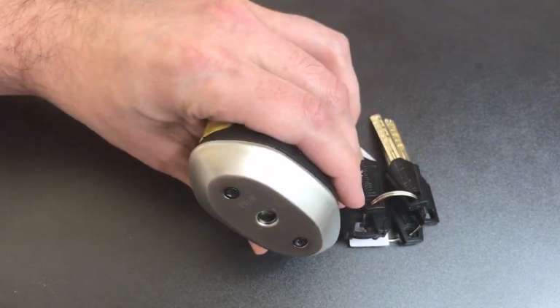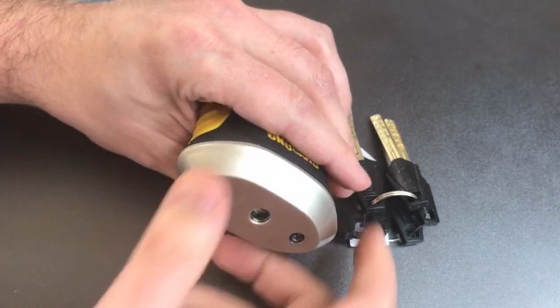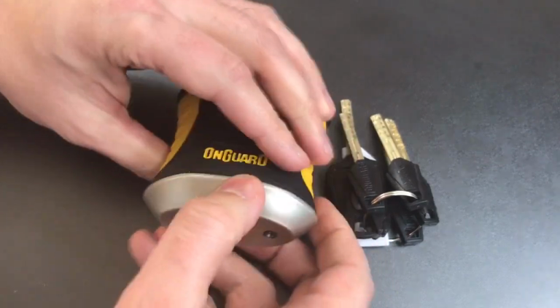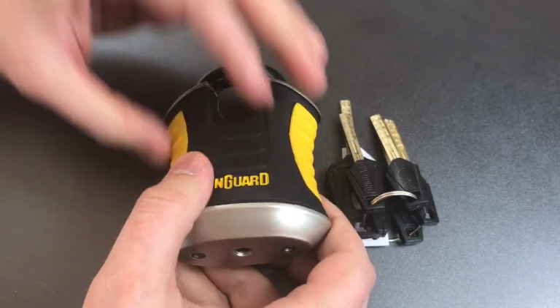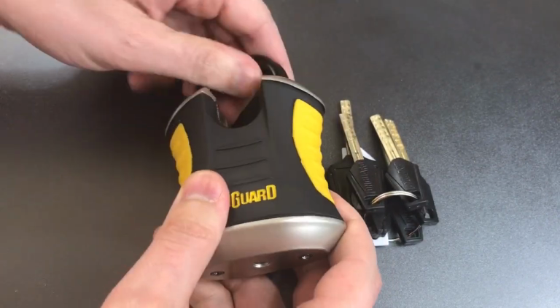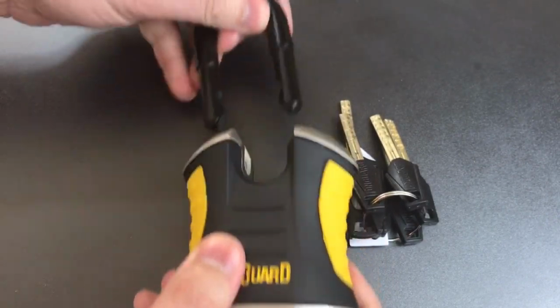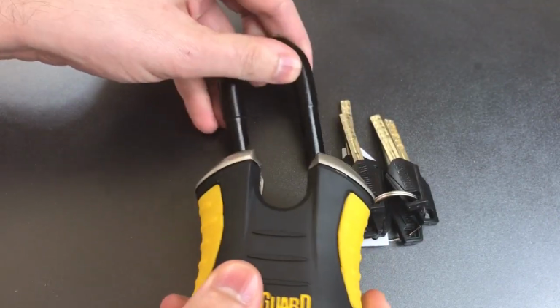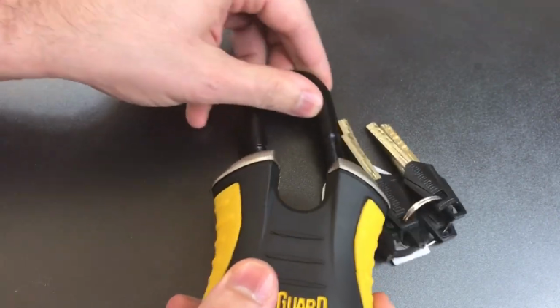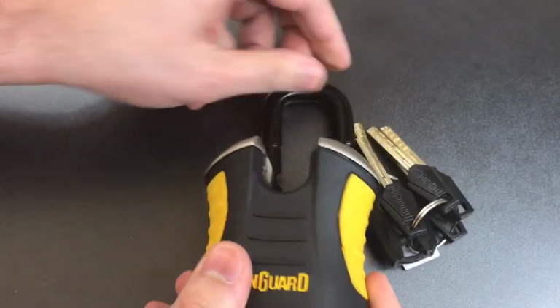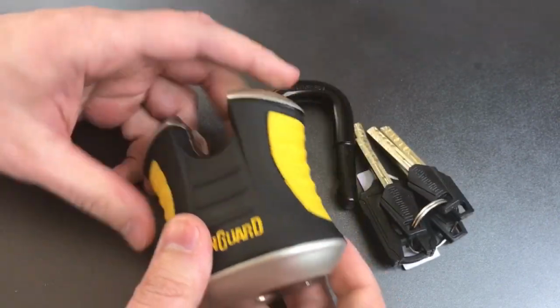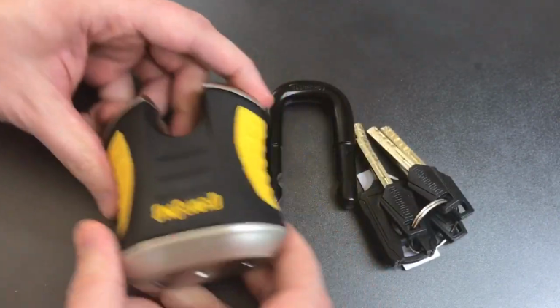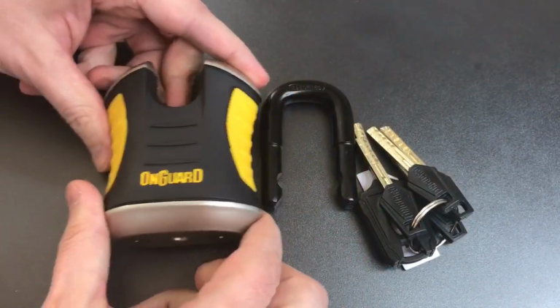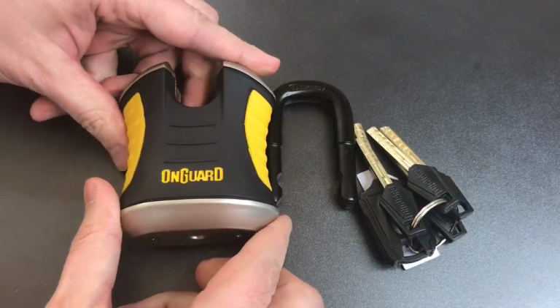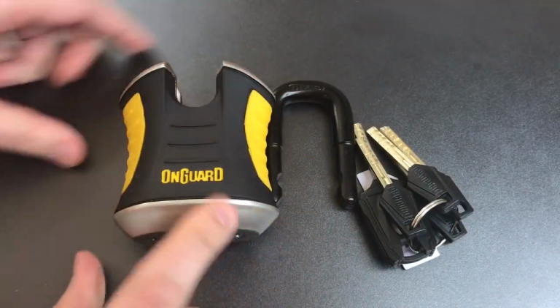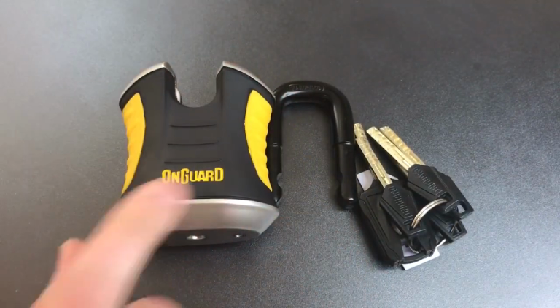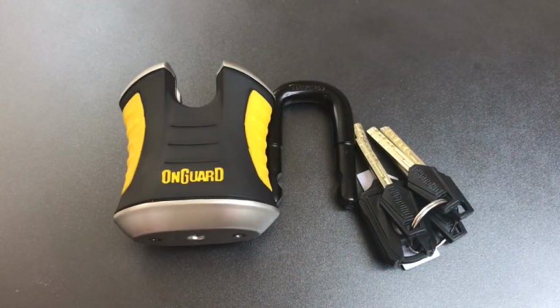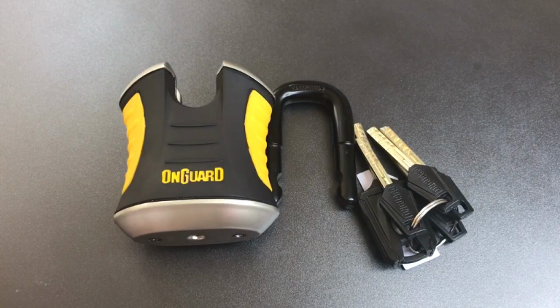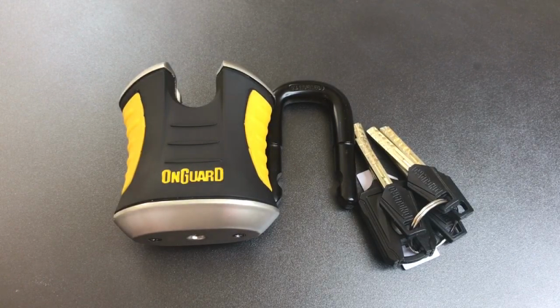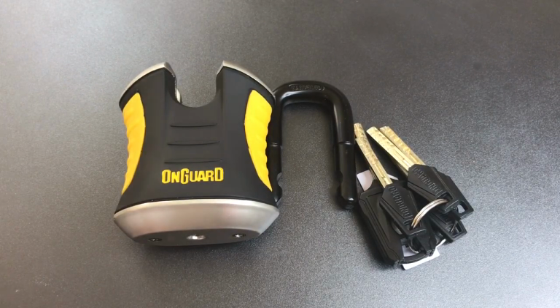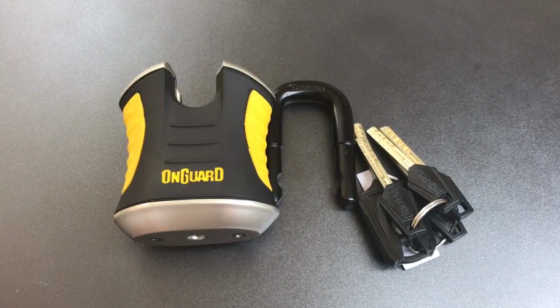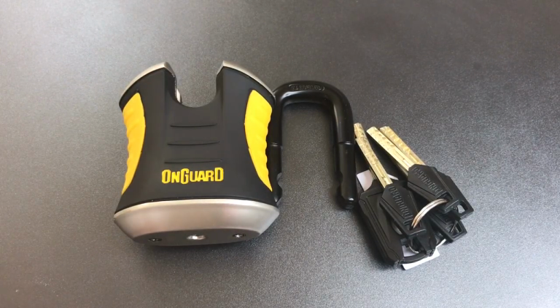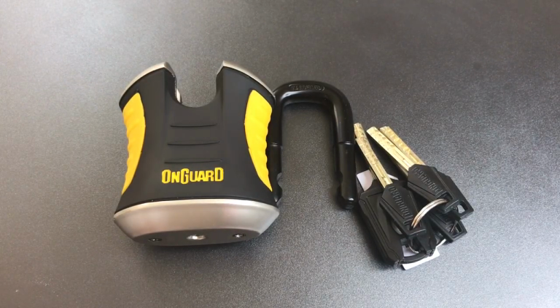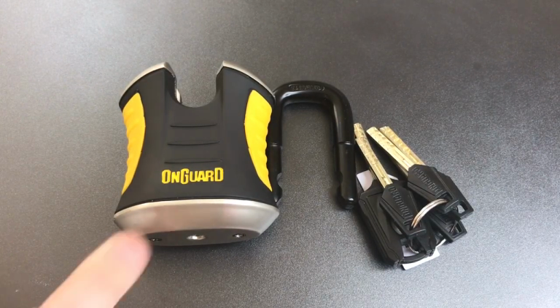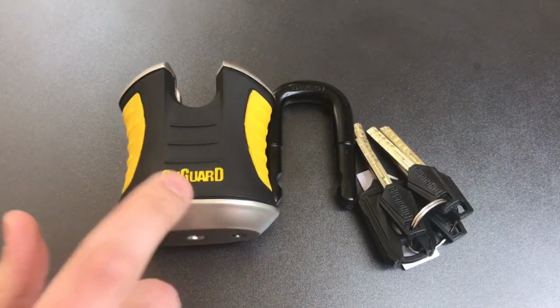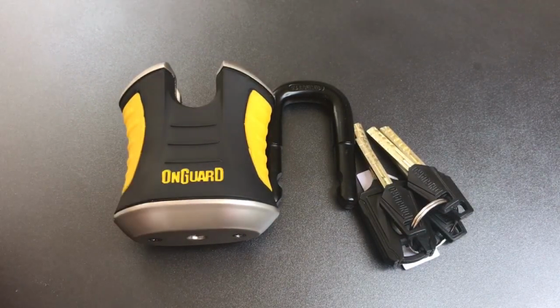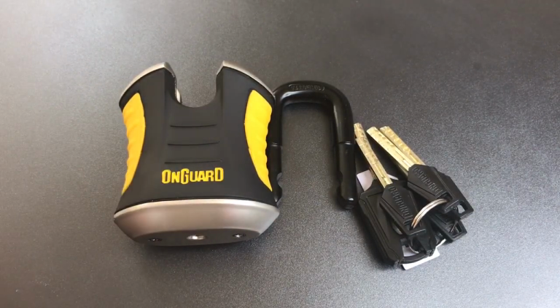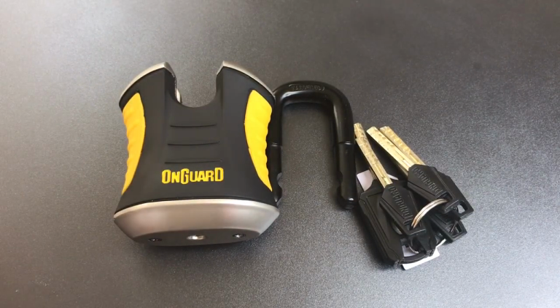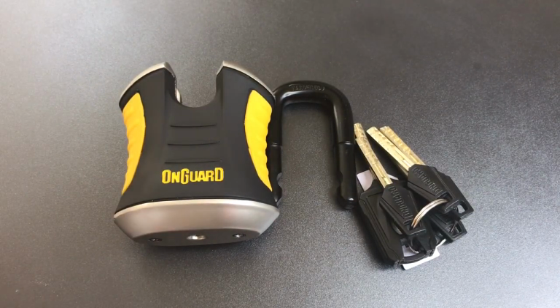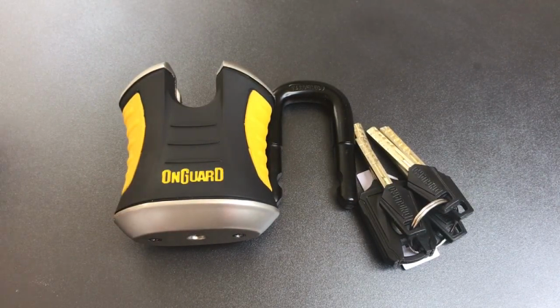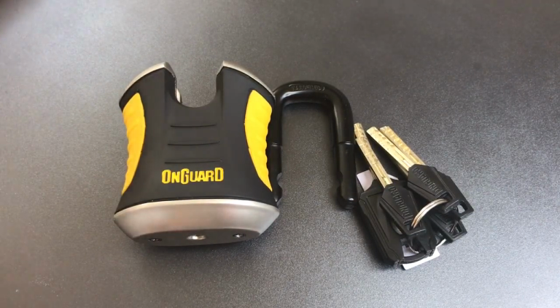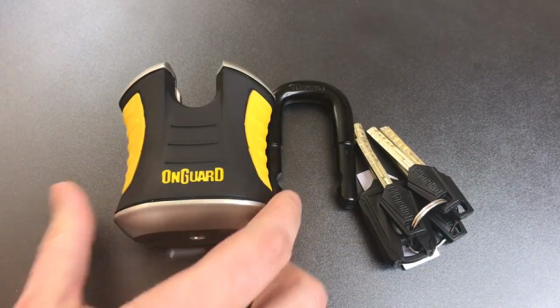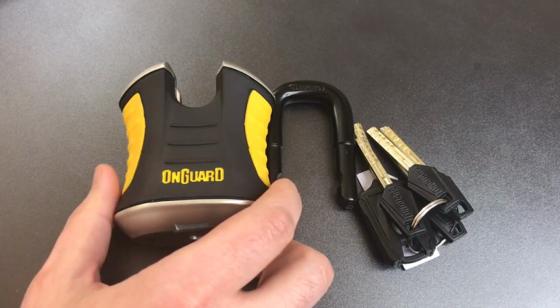As you can see, it certainly is not an easy lock to open up, but it's also certainly not a hard one. So let's take this guy apart and I will show you what's inside.